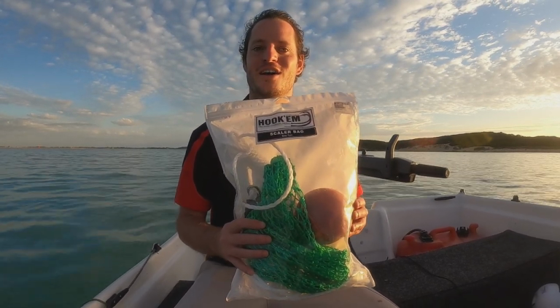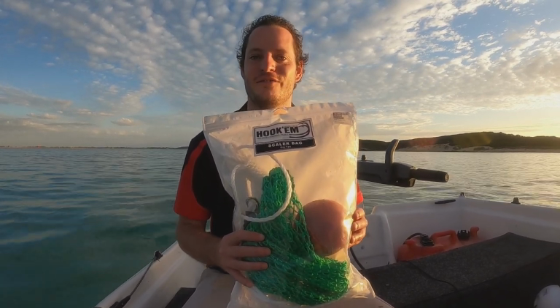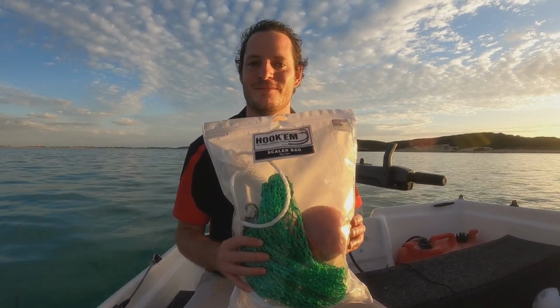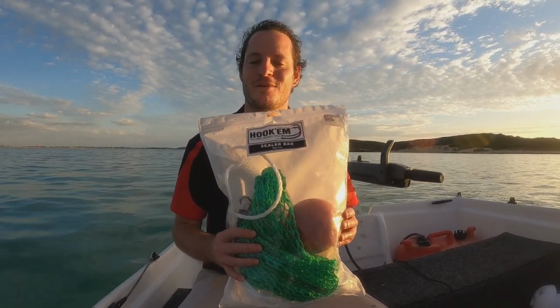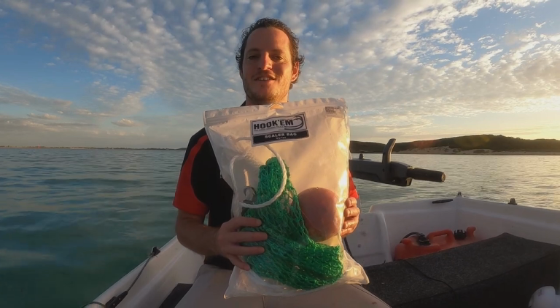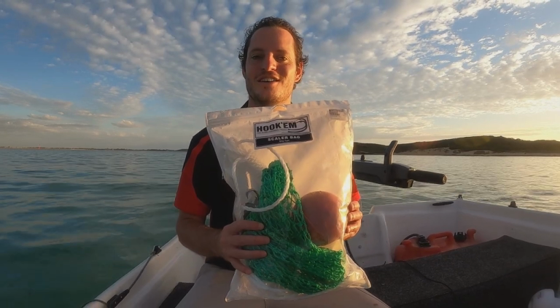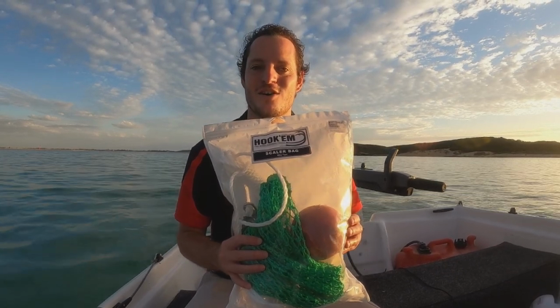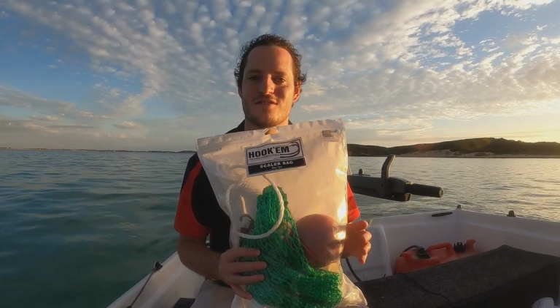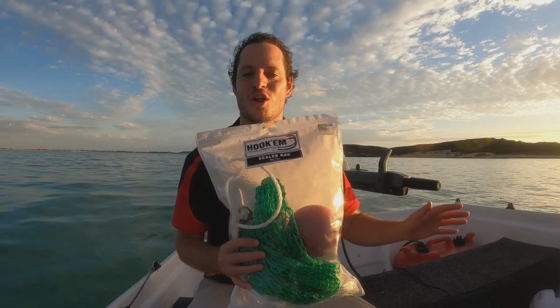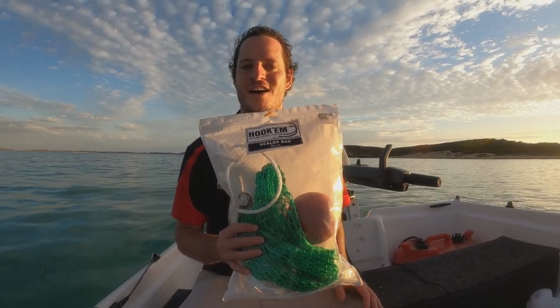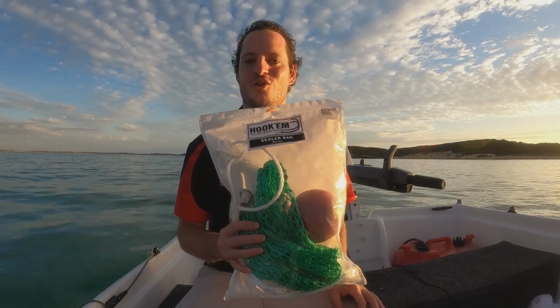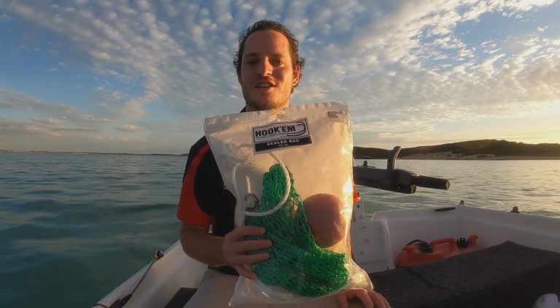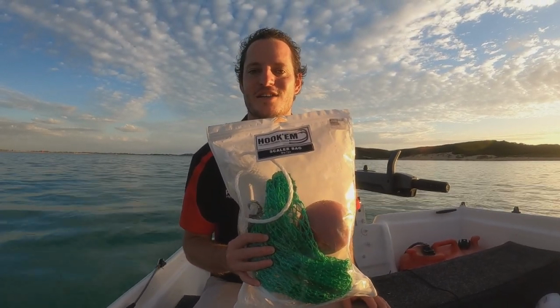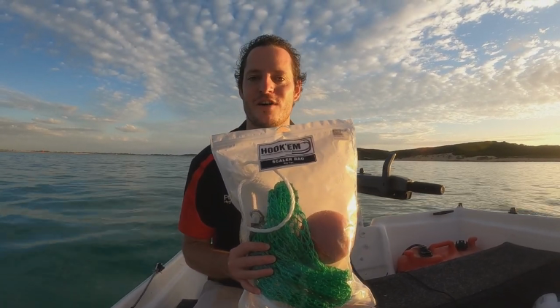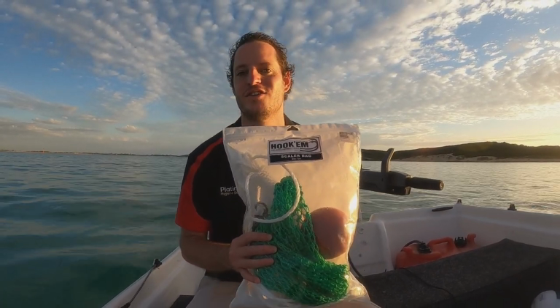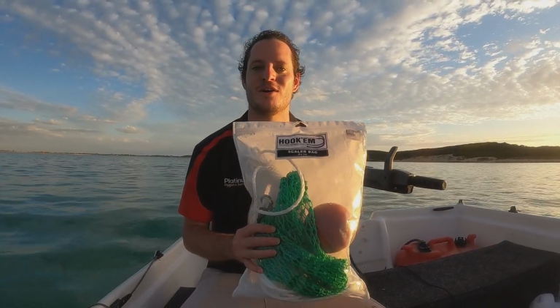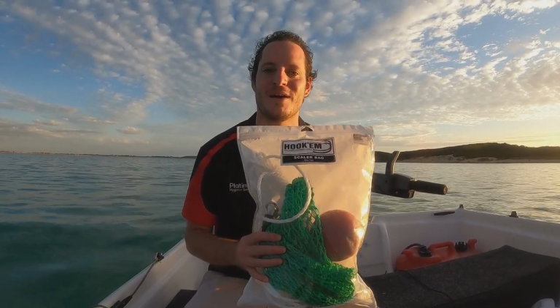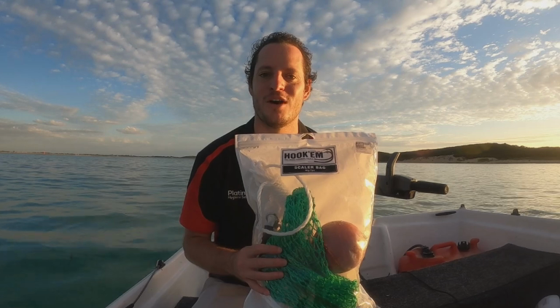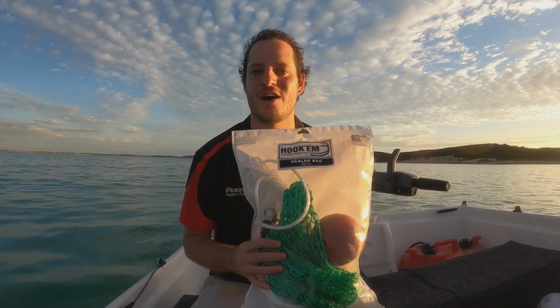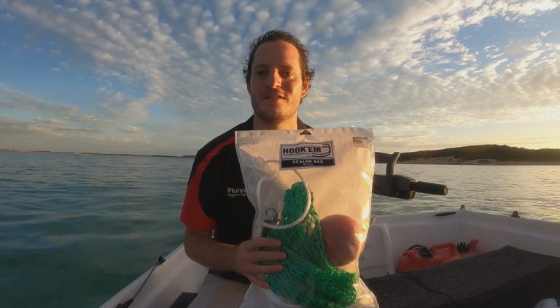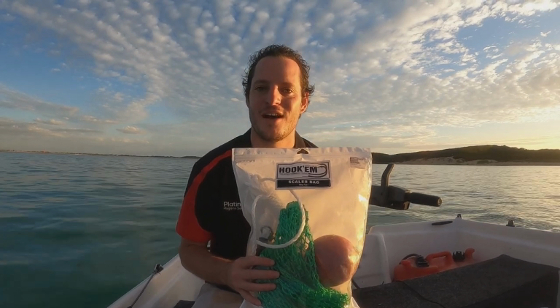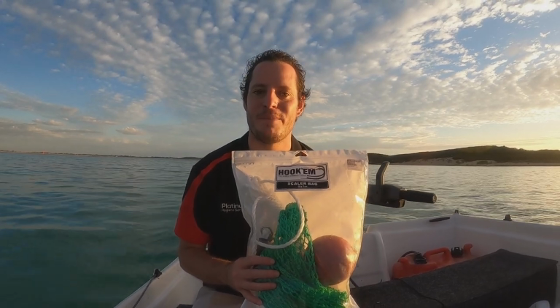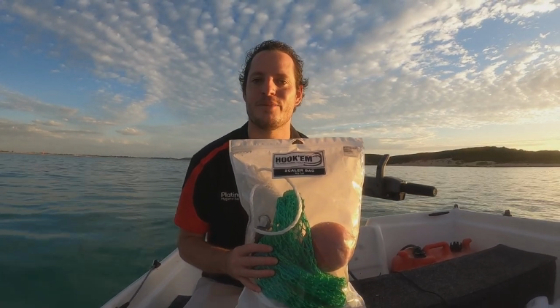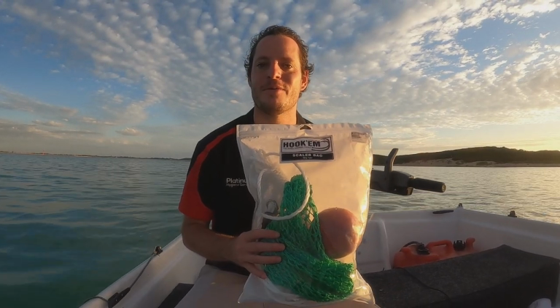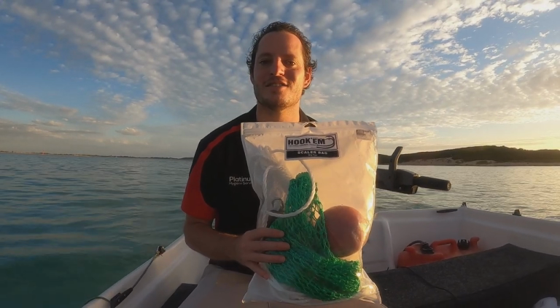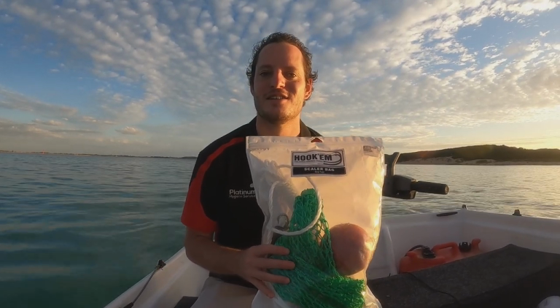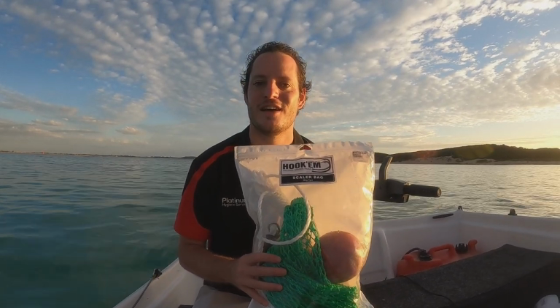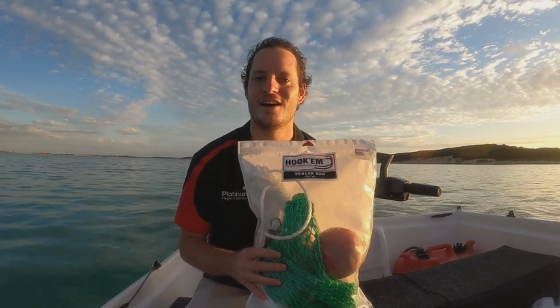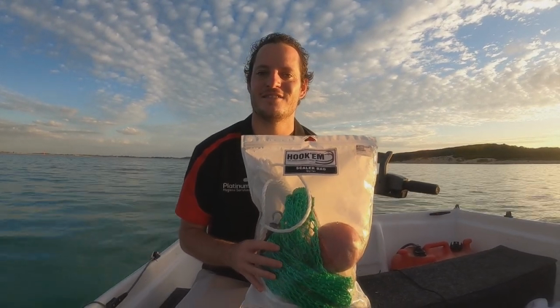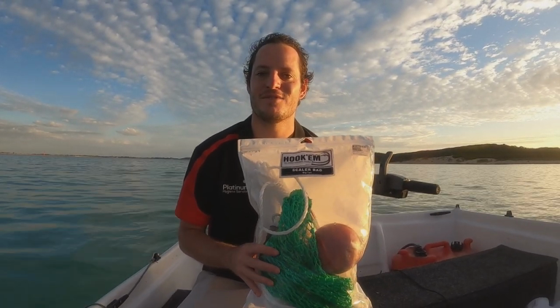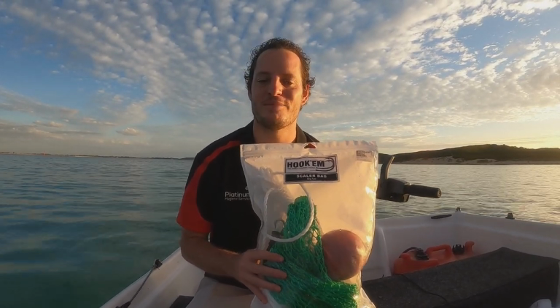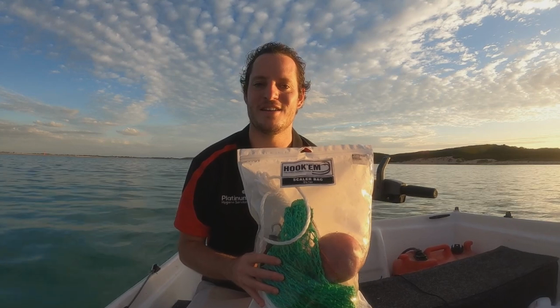It's a great little investment because it means you don't get scales all over your house, all over the kitchen bench or wherever. Chuck it behind the back of the boat when you're going in, back in the boat ramp and all that. And yeah, your life's made easy.